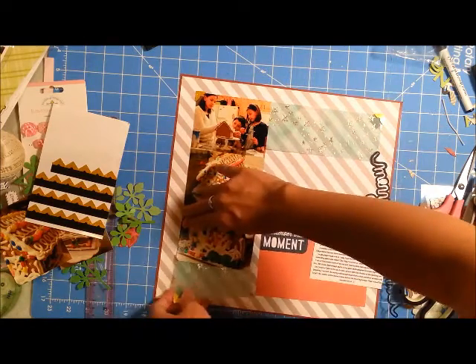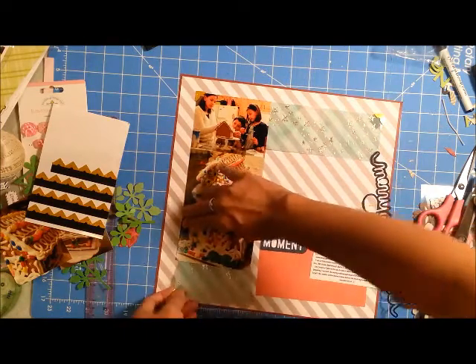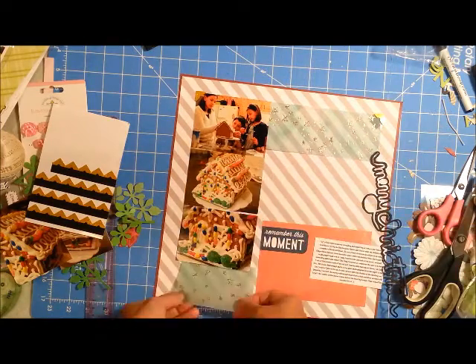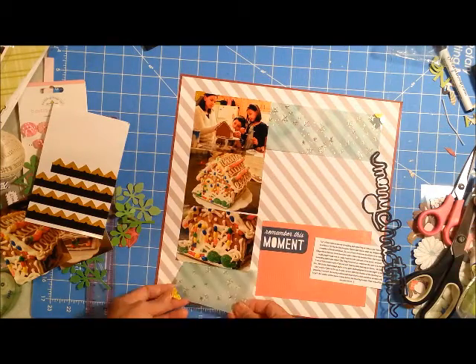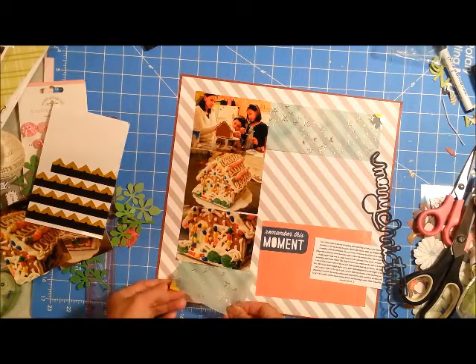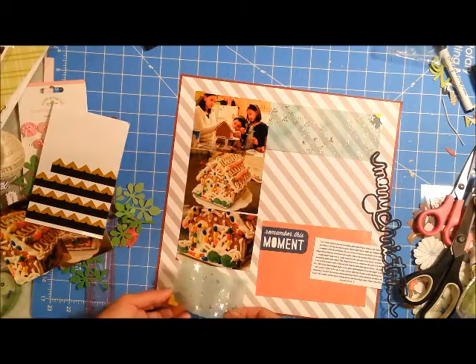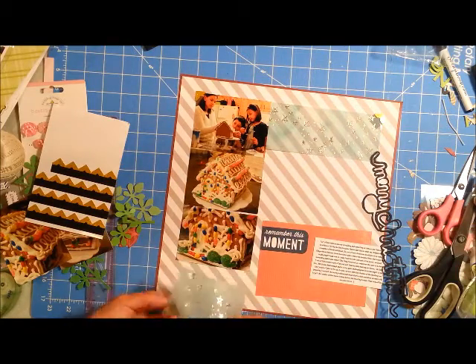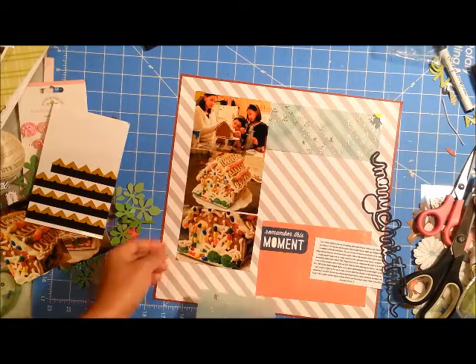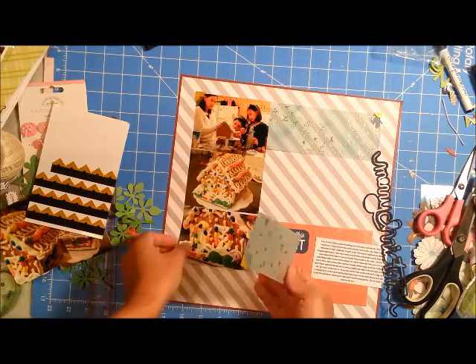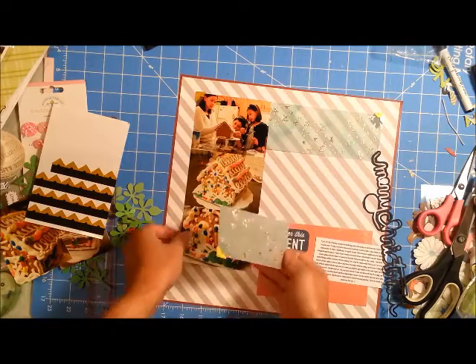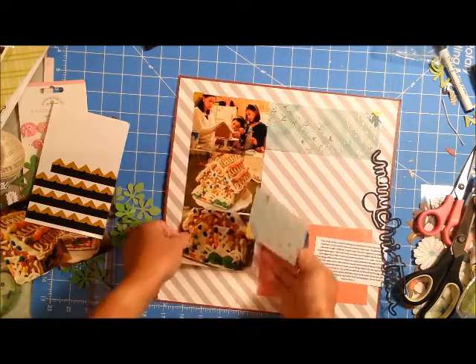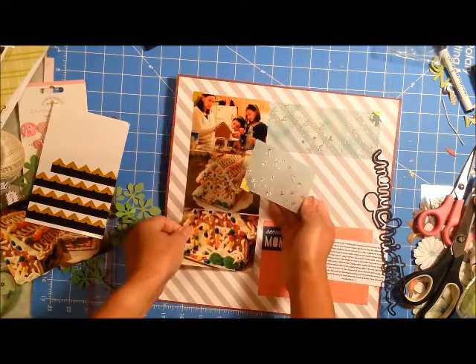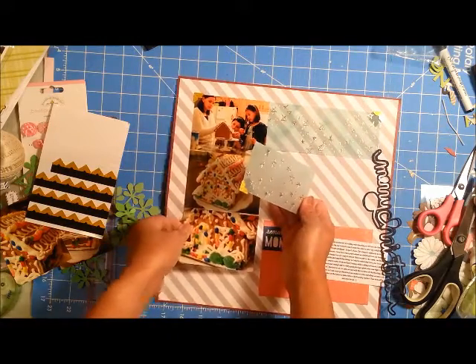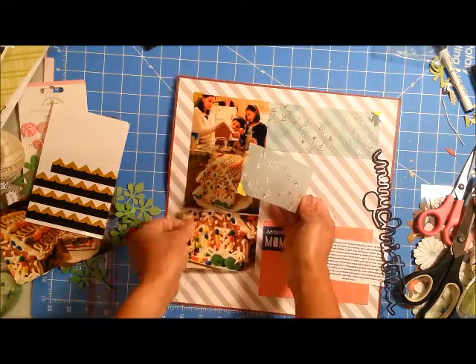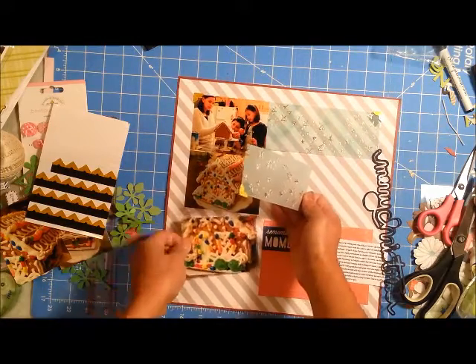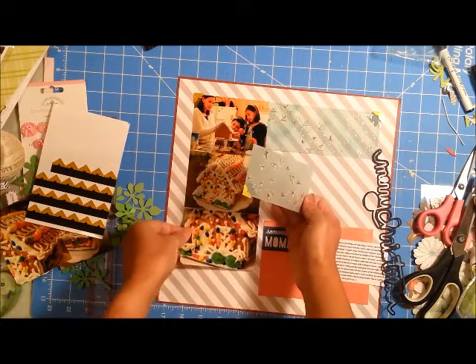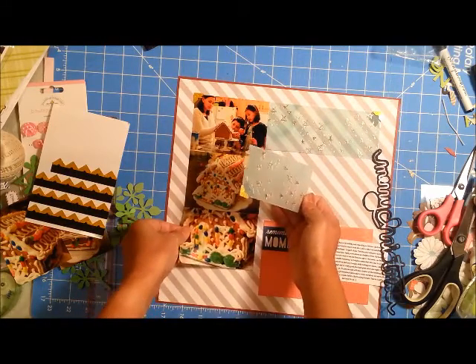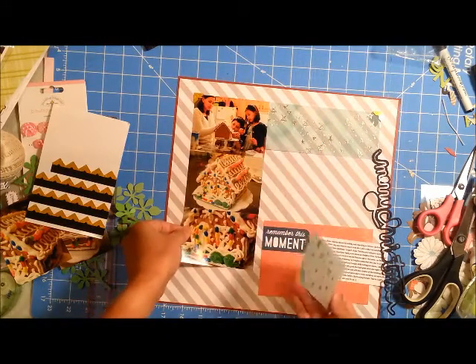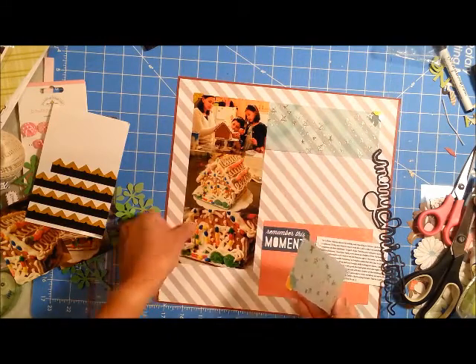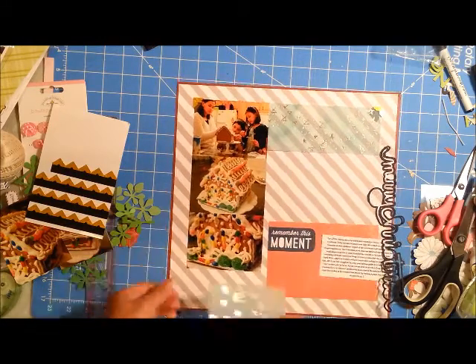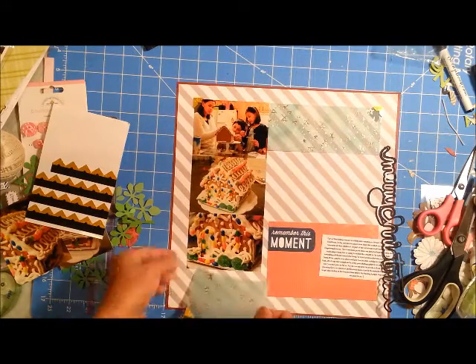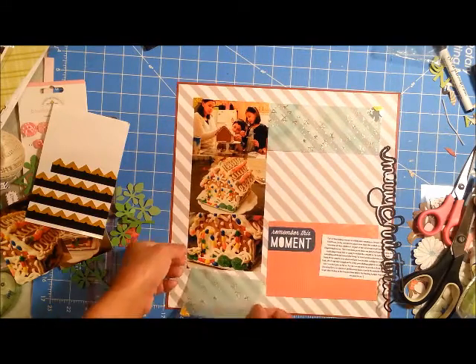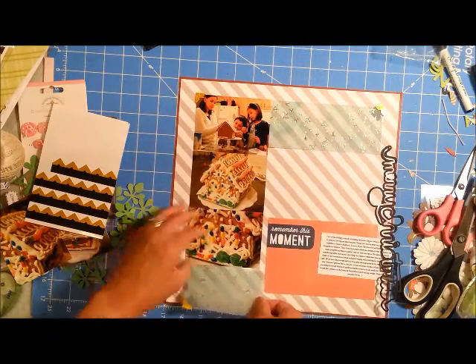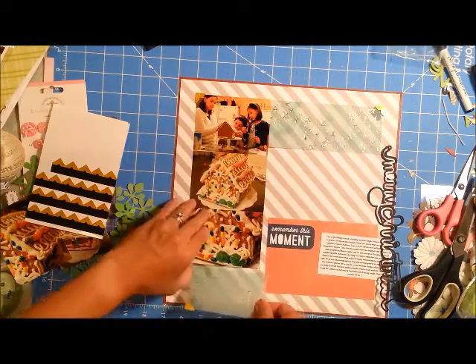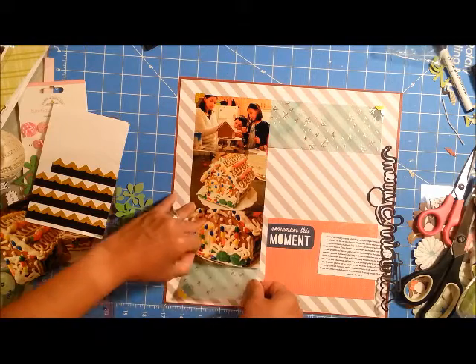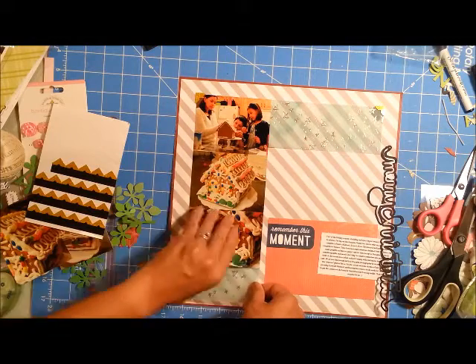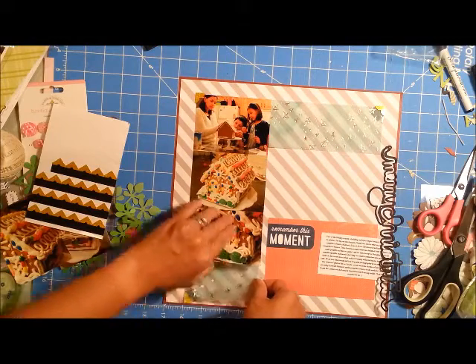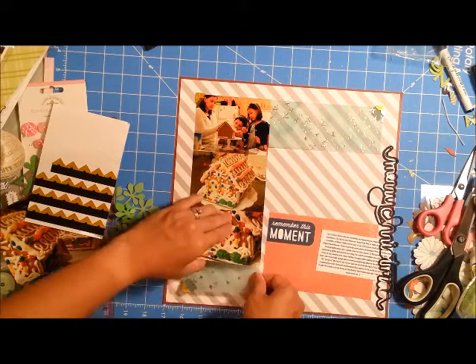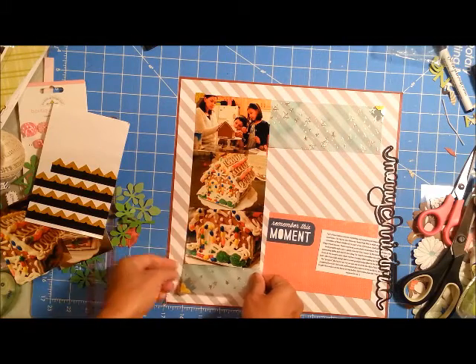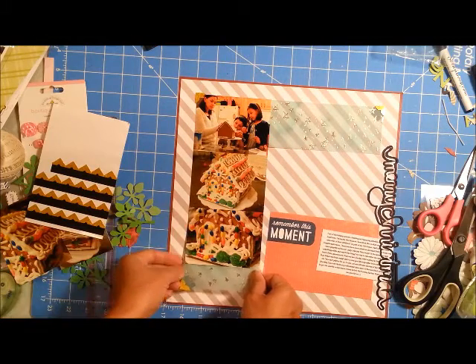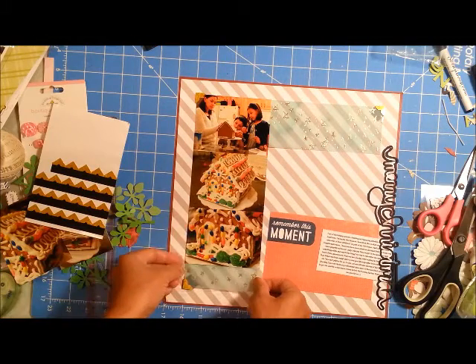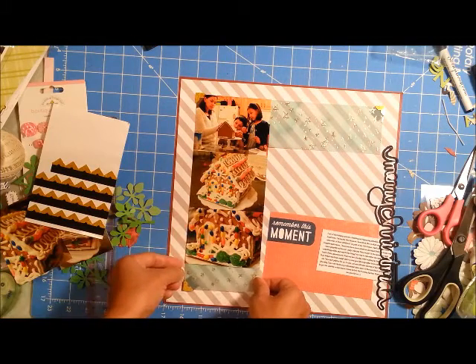I'm just making sure that I line up the bottom of that photo with the vellum piece on the bottom.